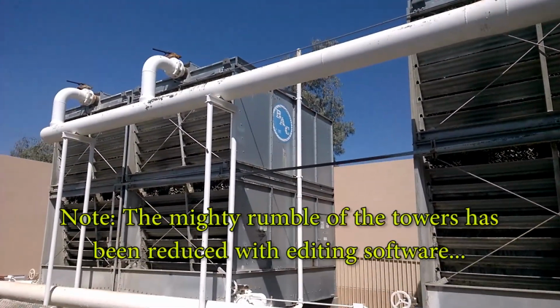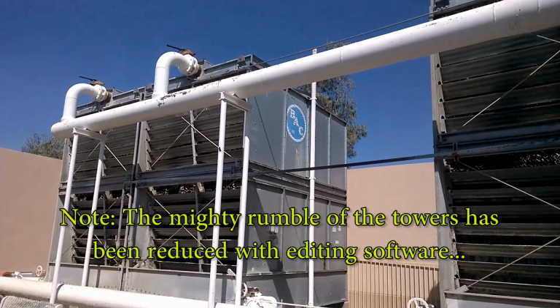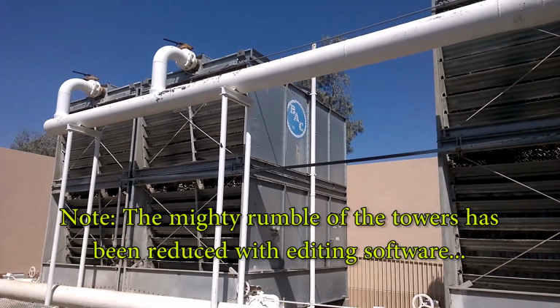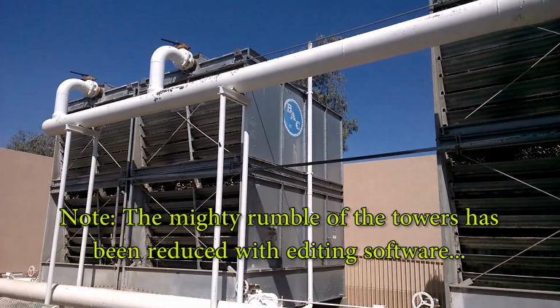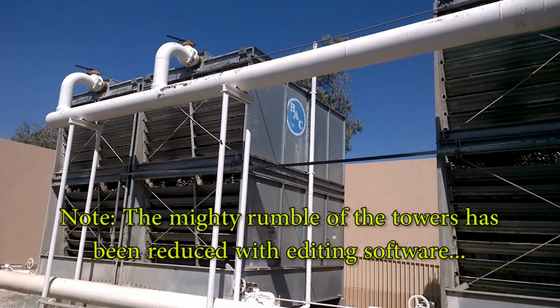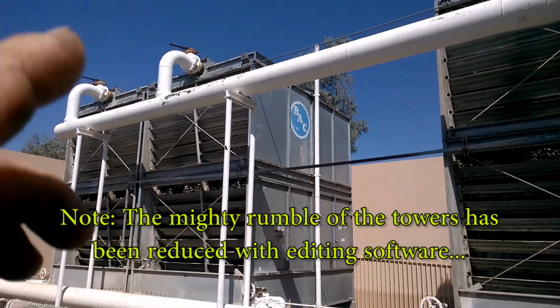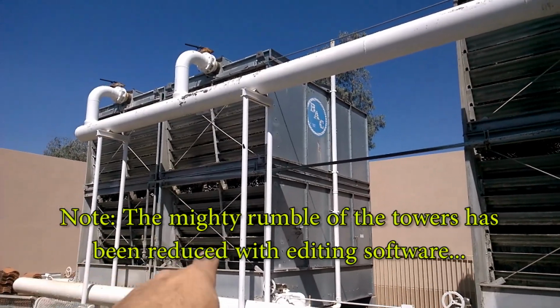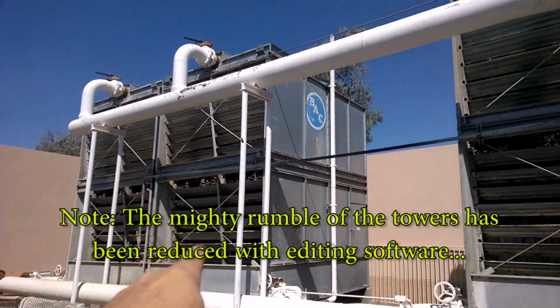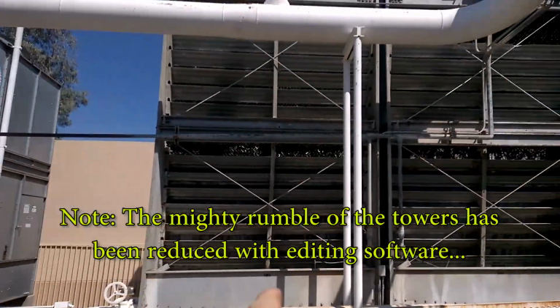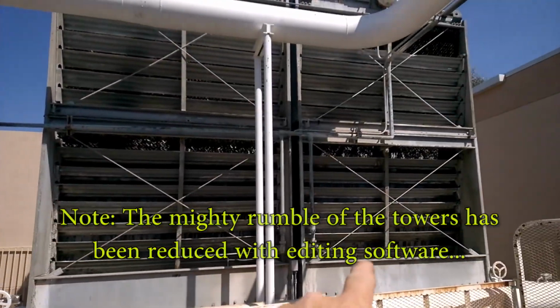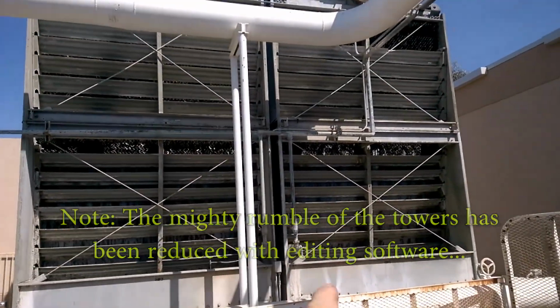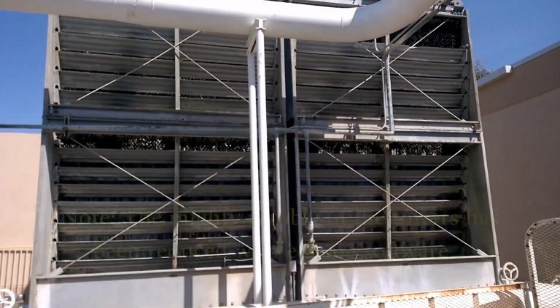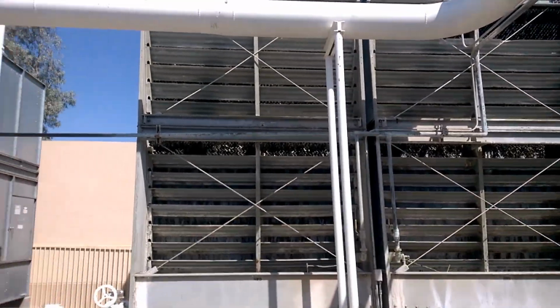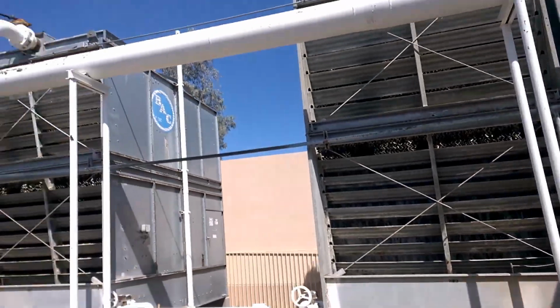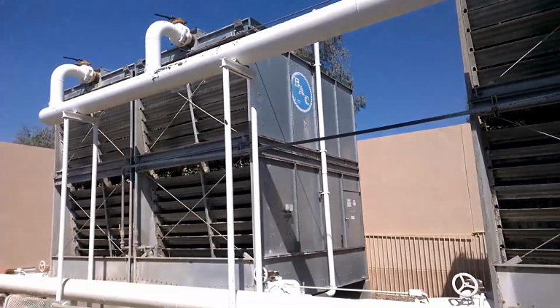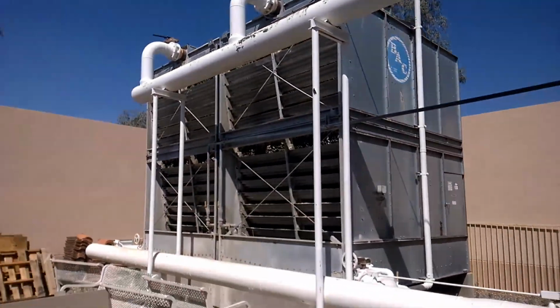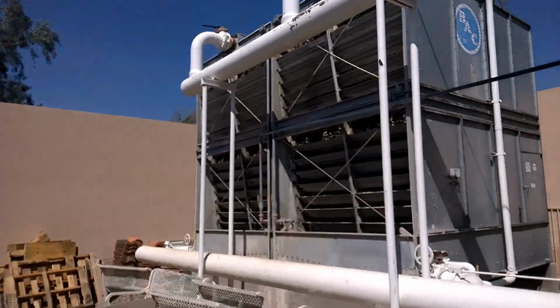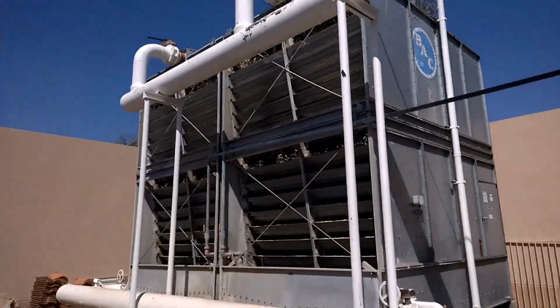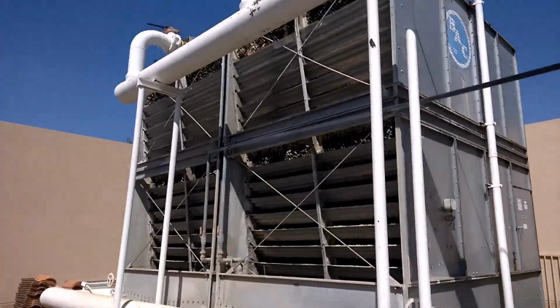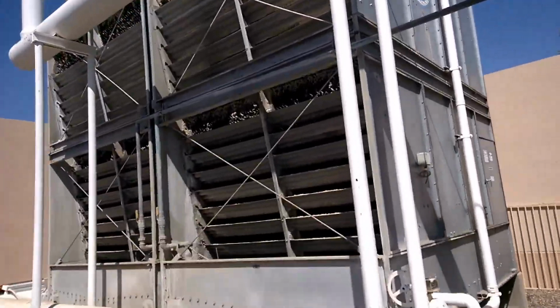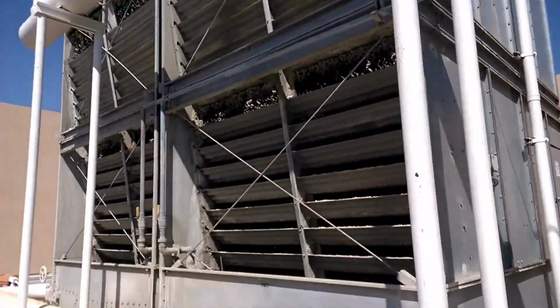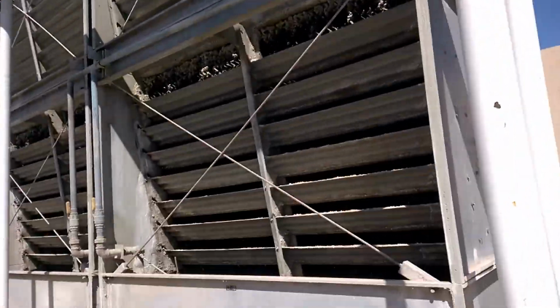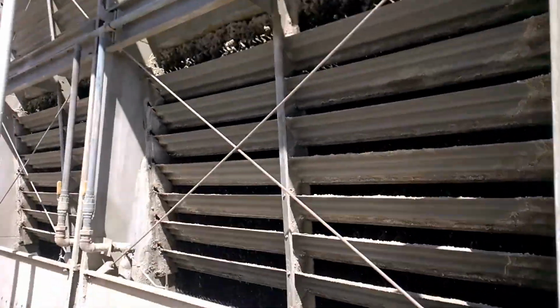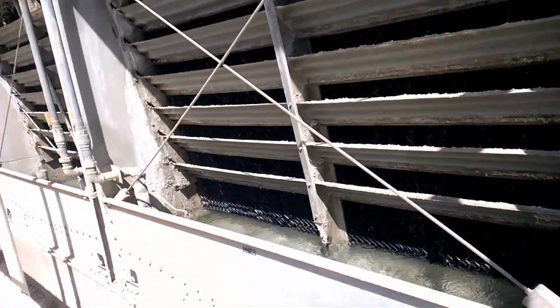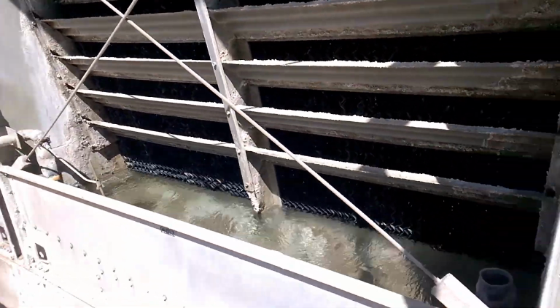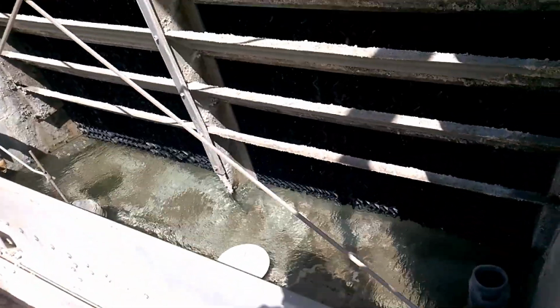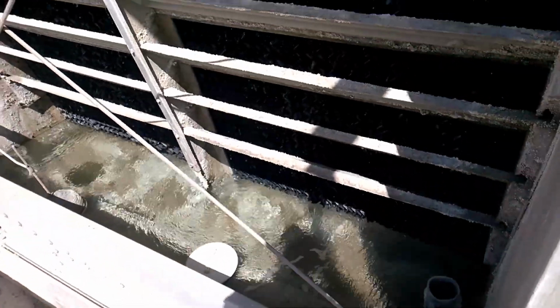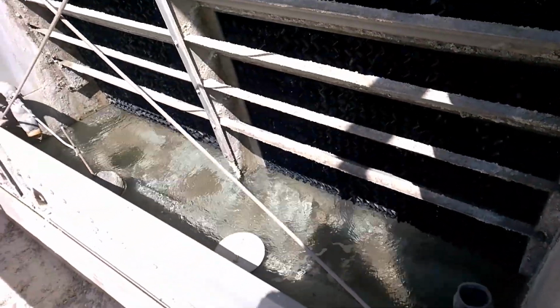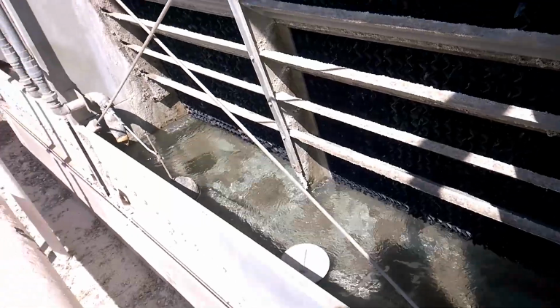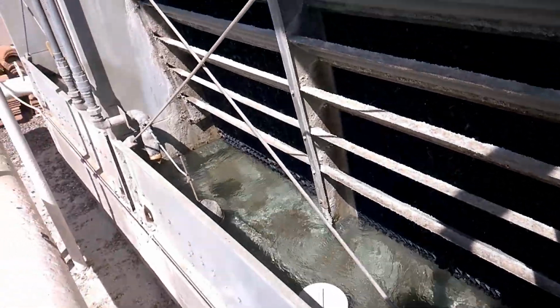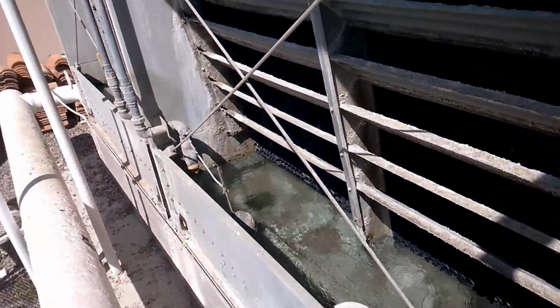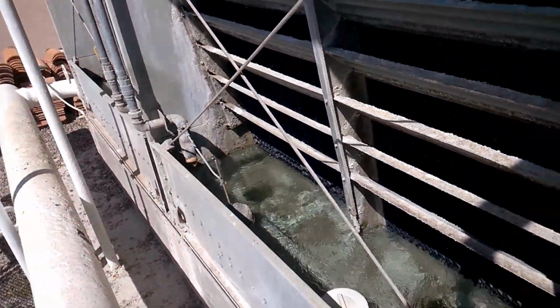Right now, out of the four towers, two of them have the fans running and these two do not. Of course, when the fans are running, the evaporation rate goes up. The tower is looking pretty good.